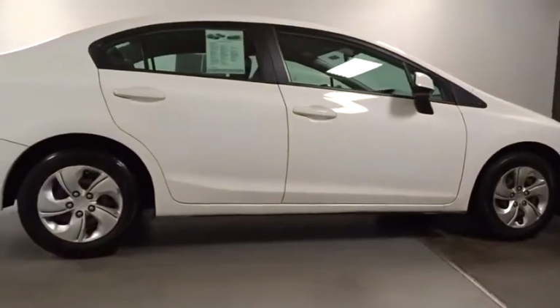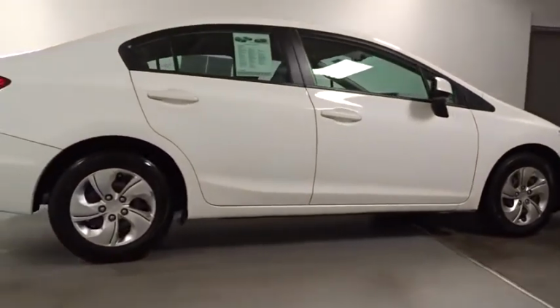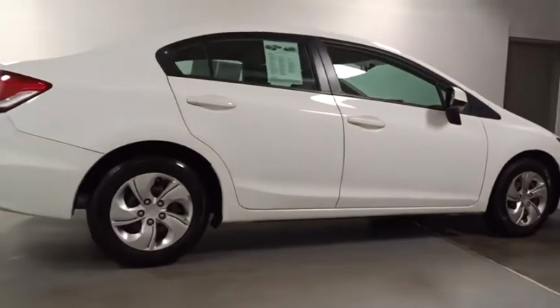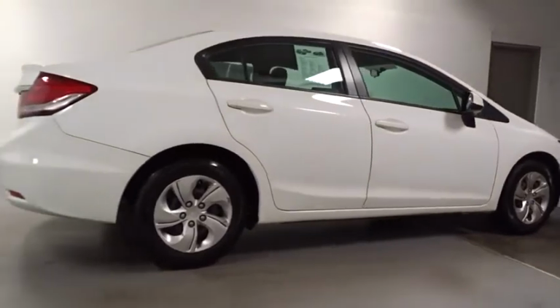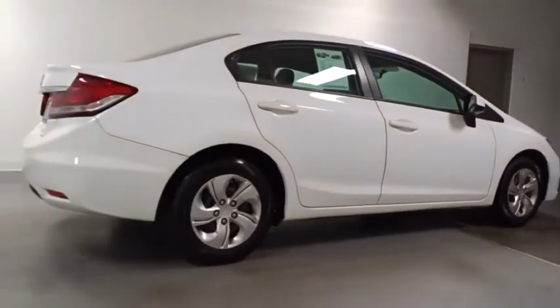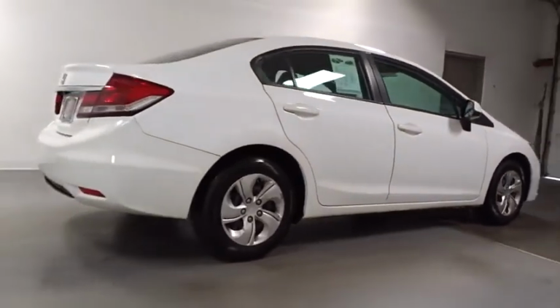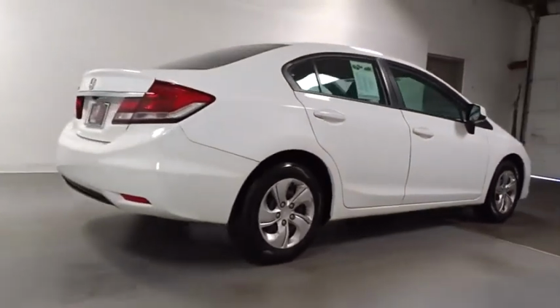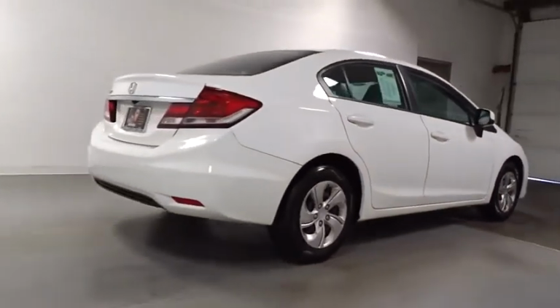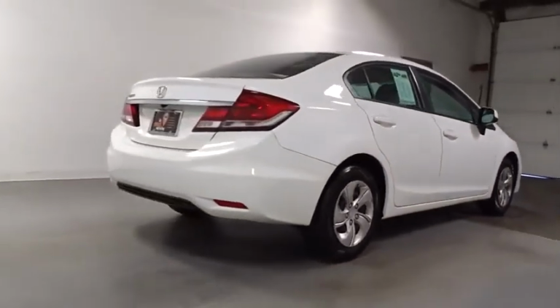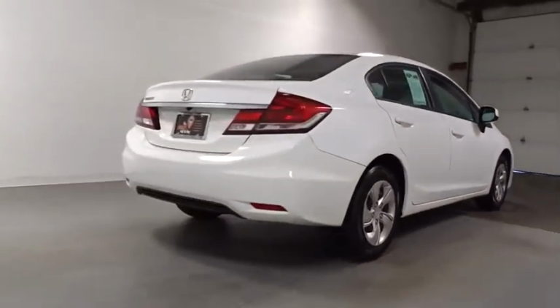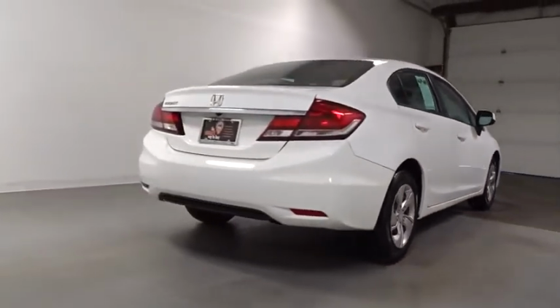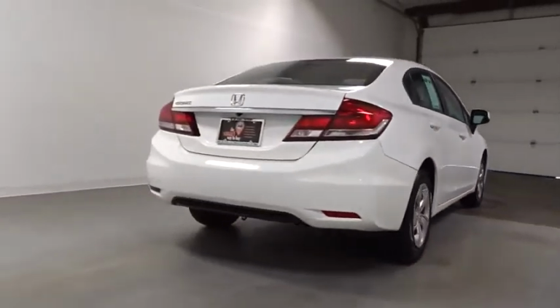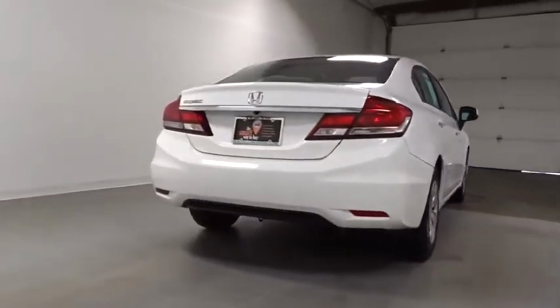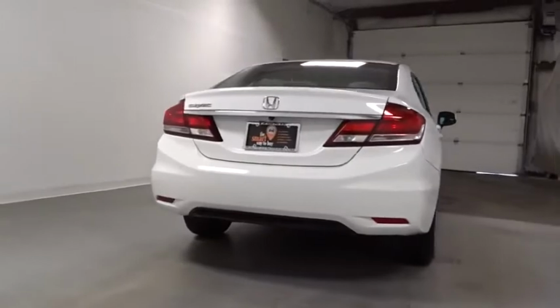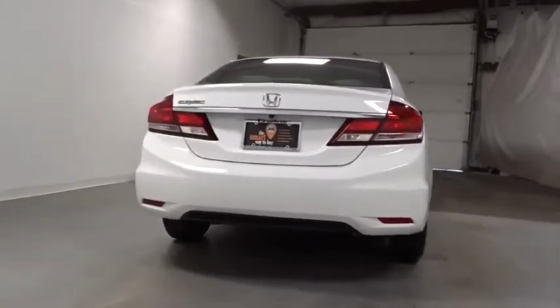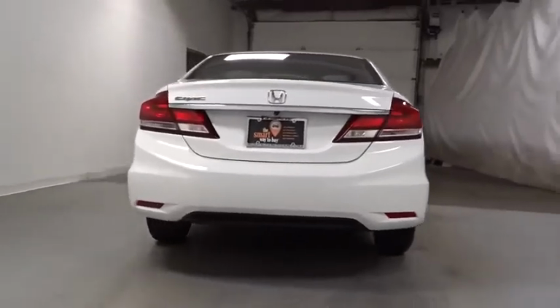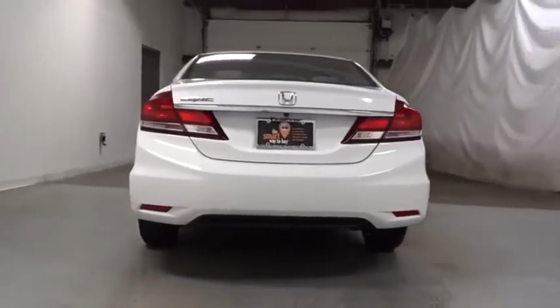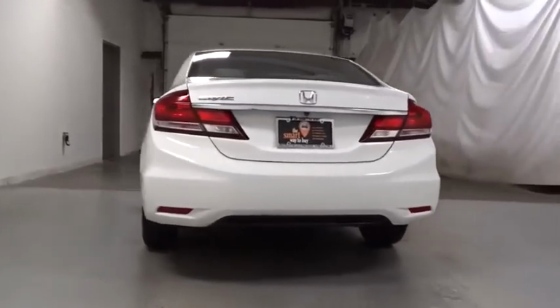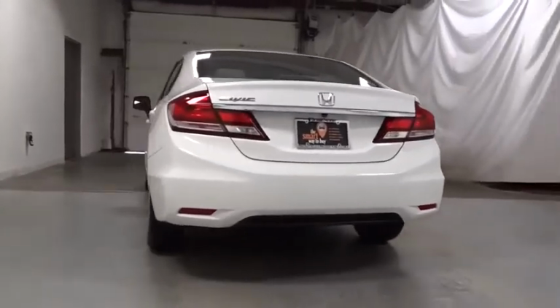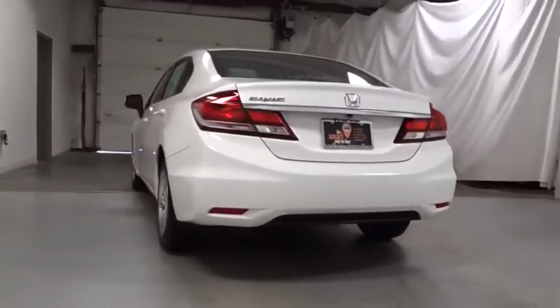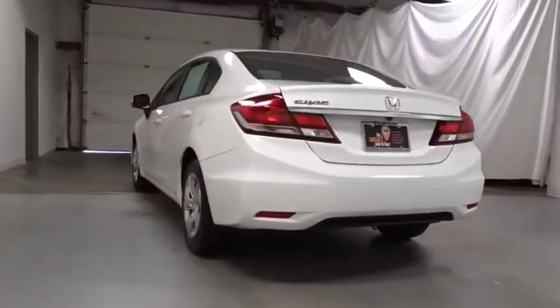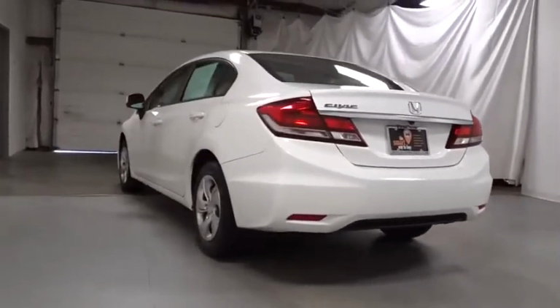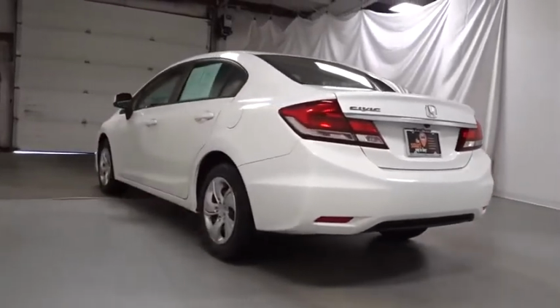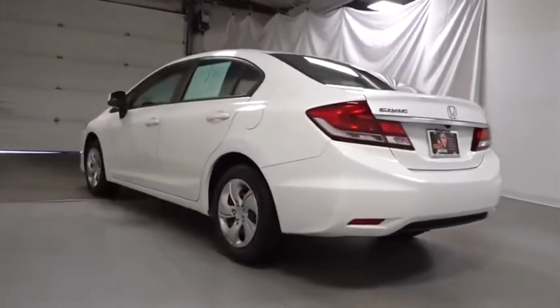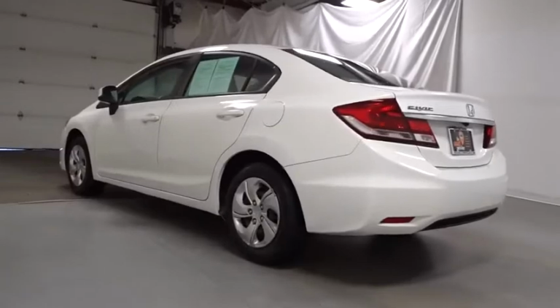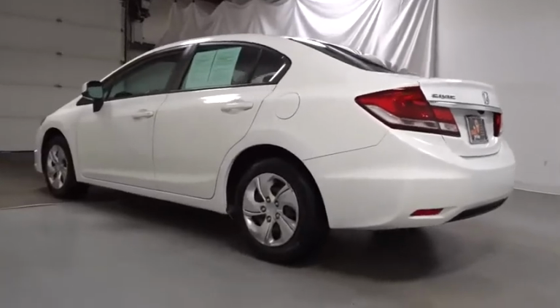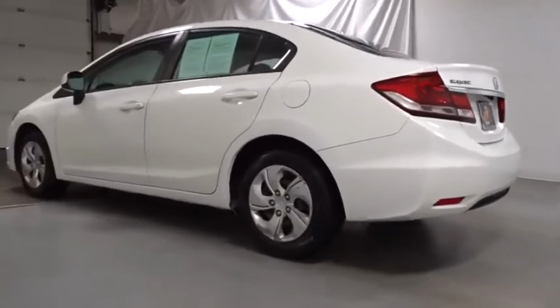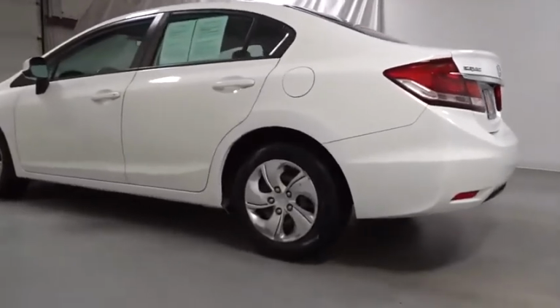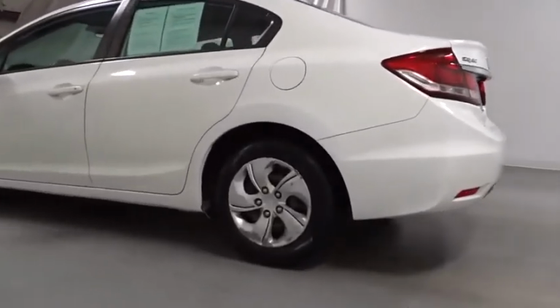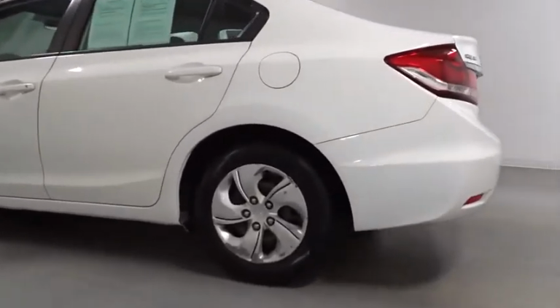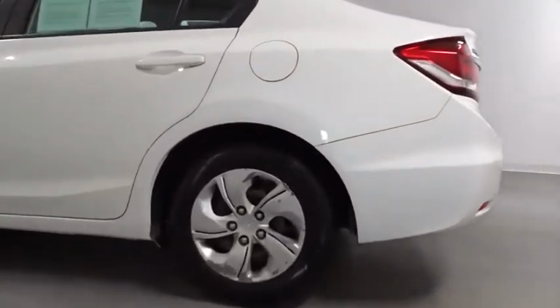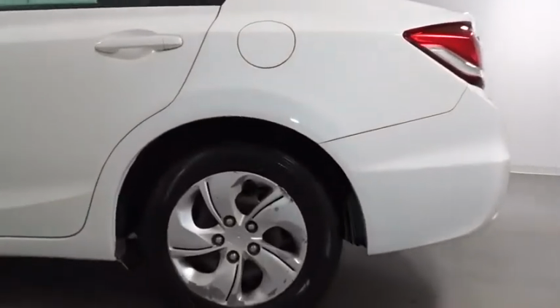Cruise control, ABS four-wheel, front and rear floor mats, front wheel drive, power door locks with auto lock feature, clock, security system, rear window defroster, security package, childproof rear door locks, side curtain air bag.